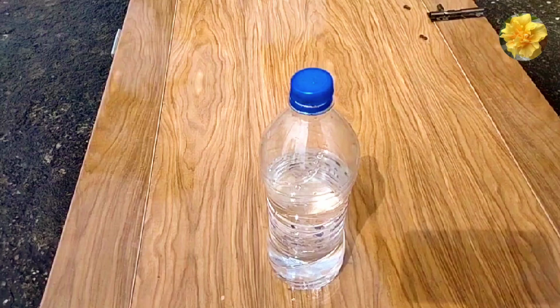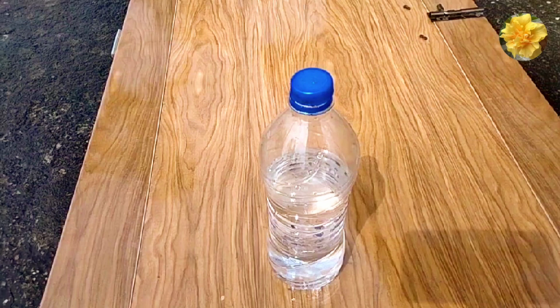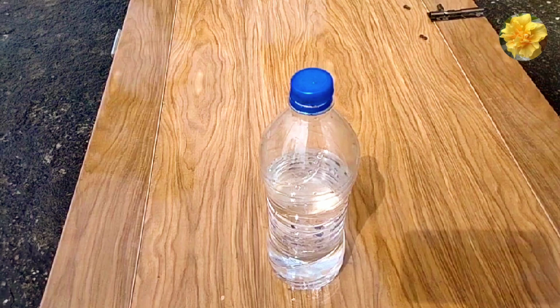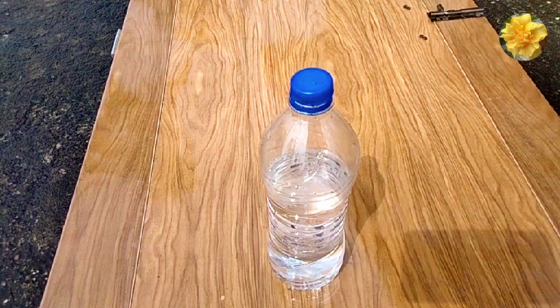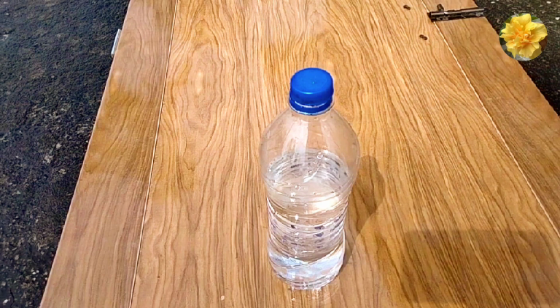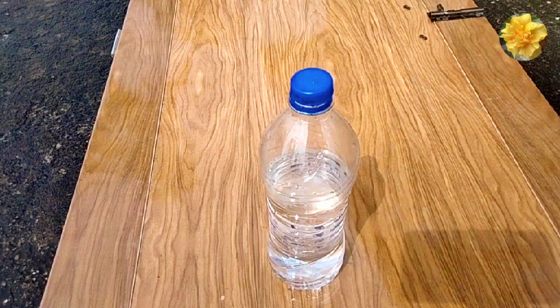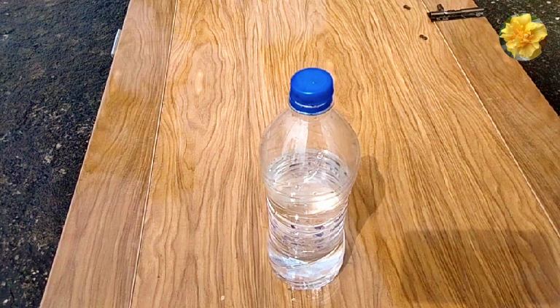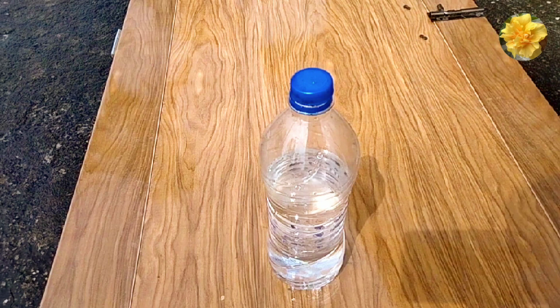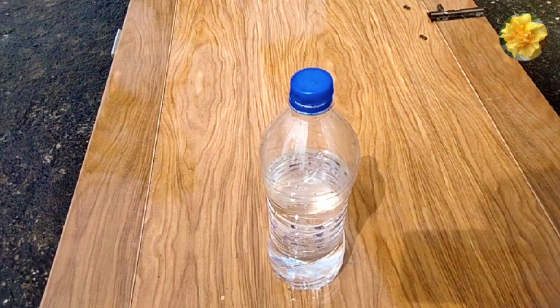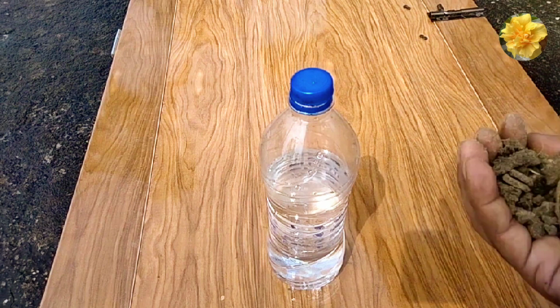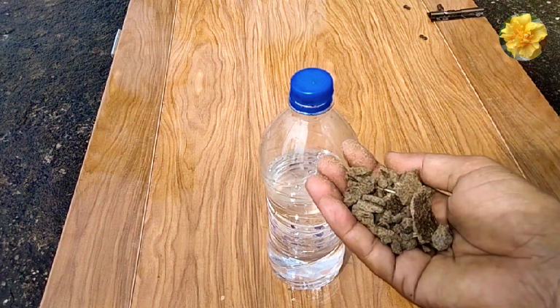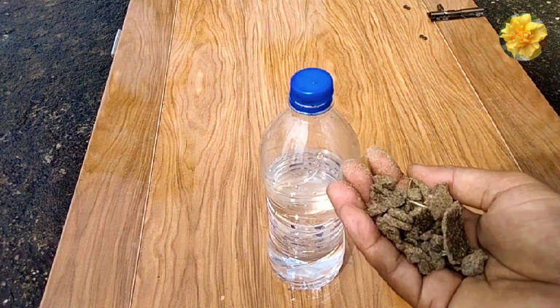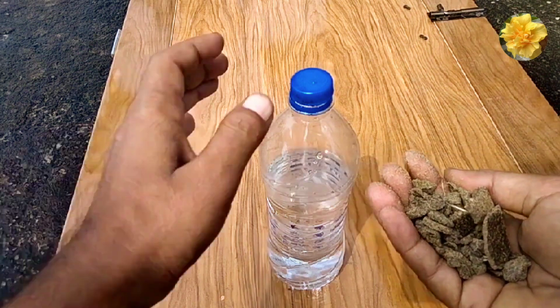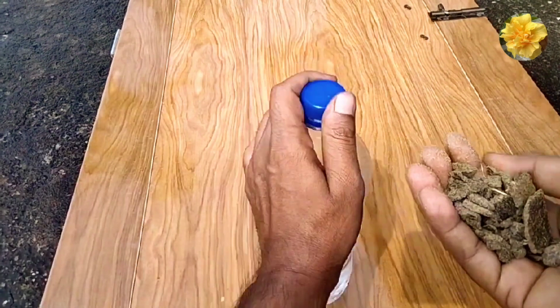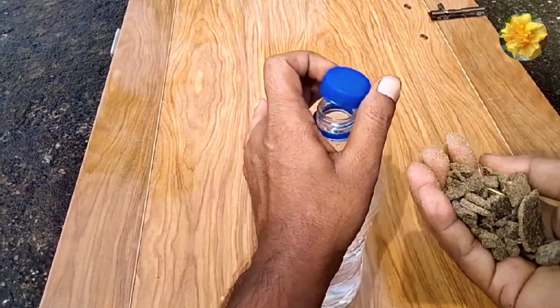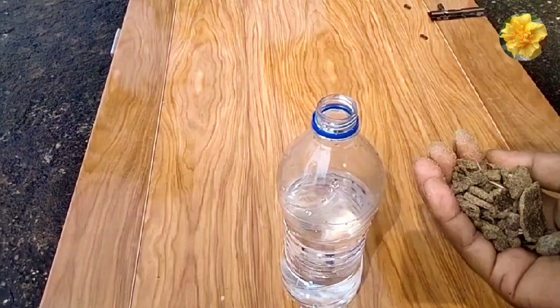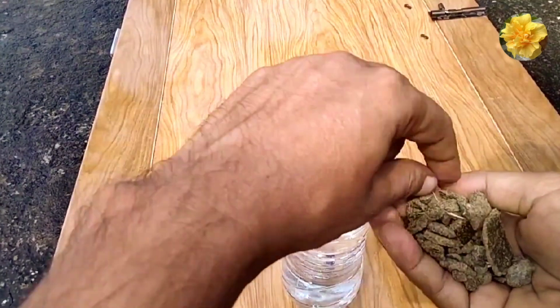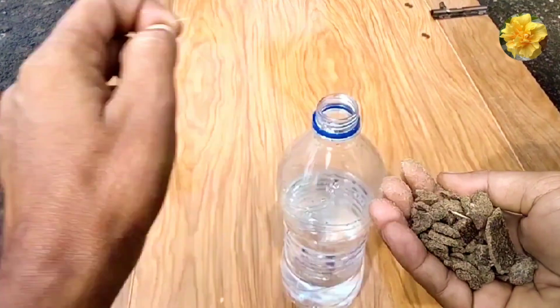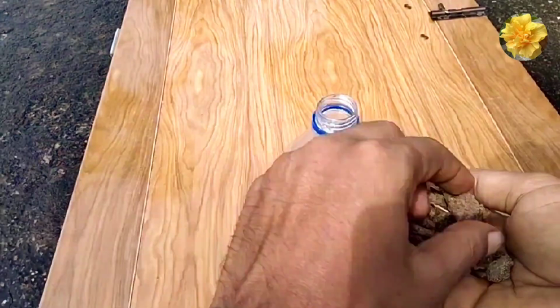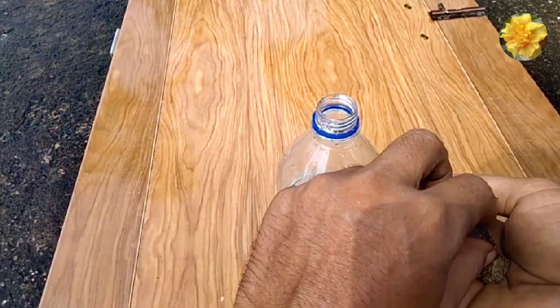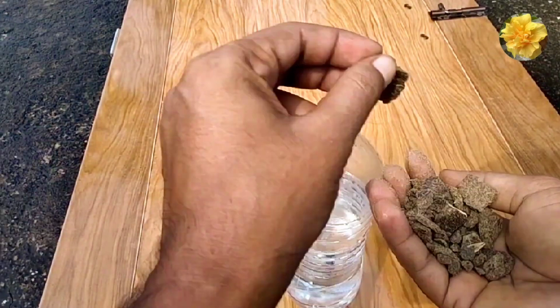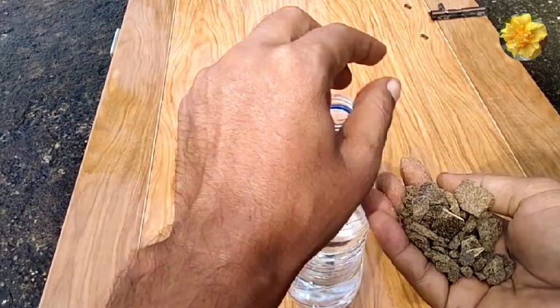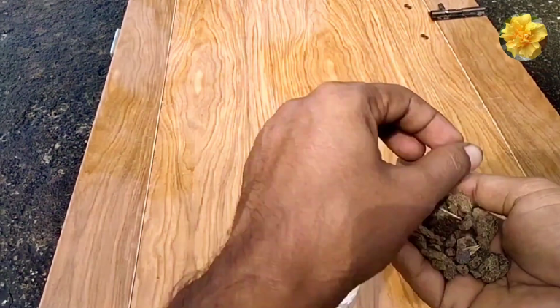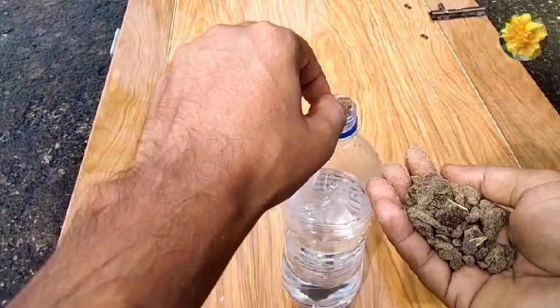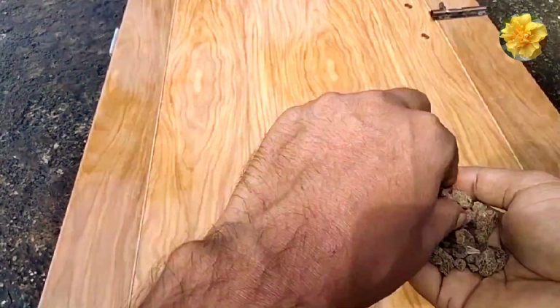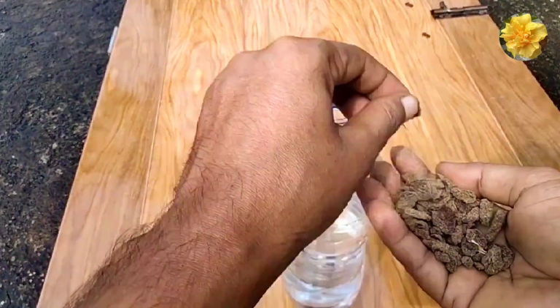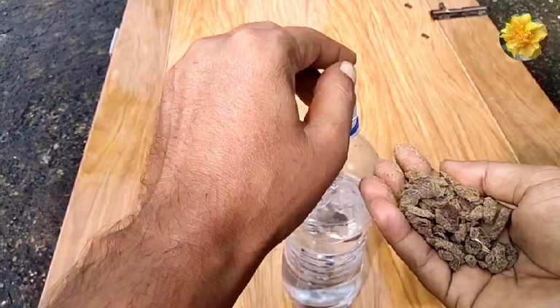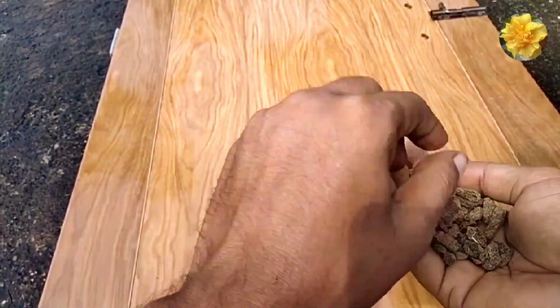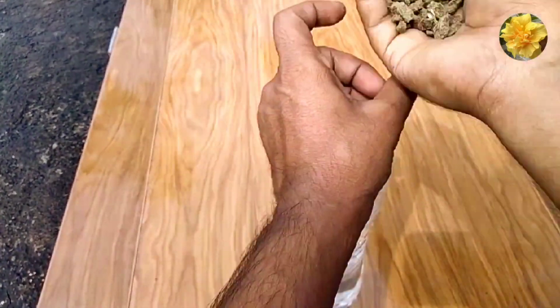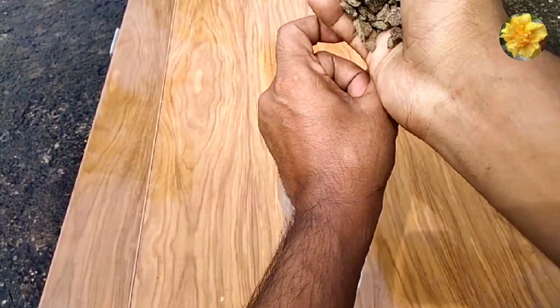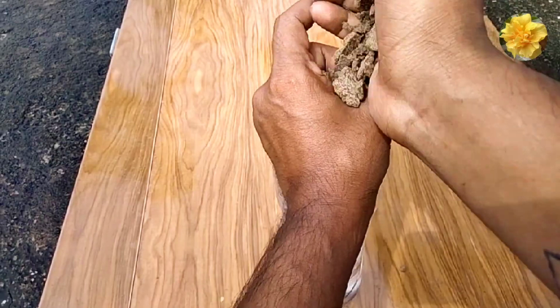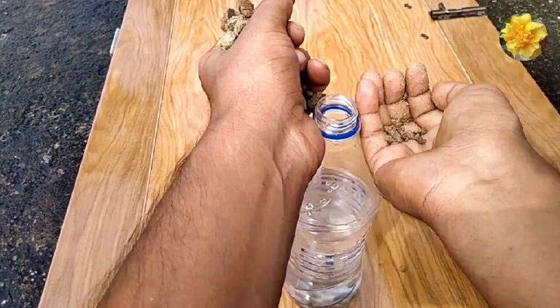First of all, you have to take 1 liter of water, or you can take less. In 1 liter of water, you can take less than 50-70 grams.